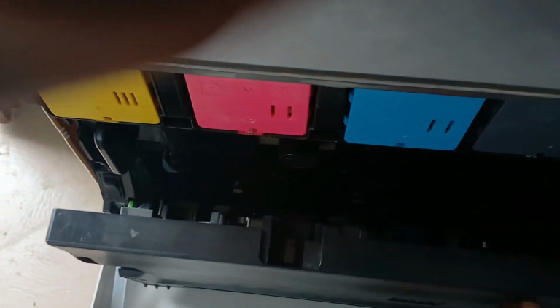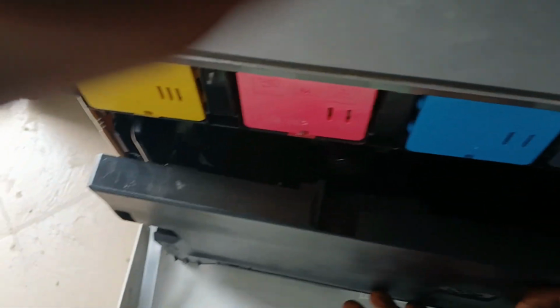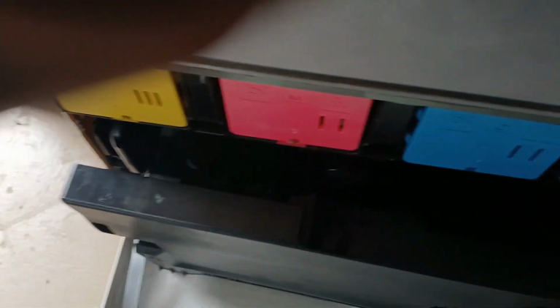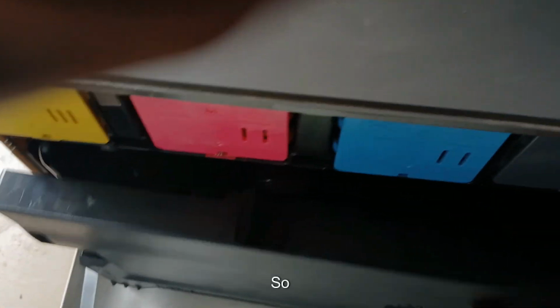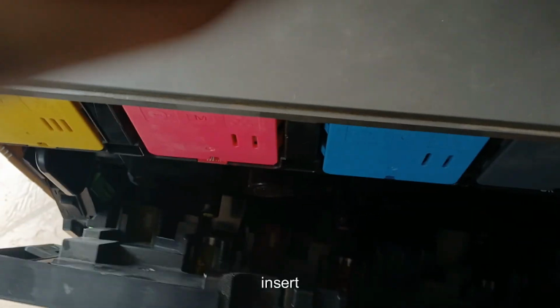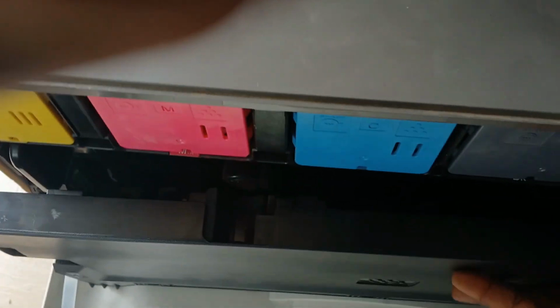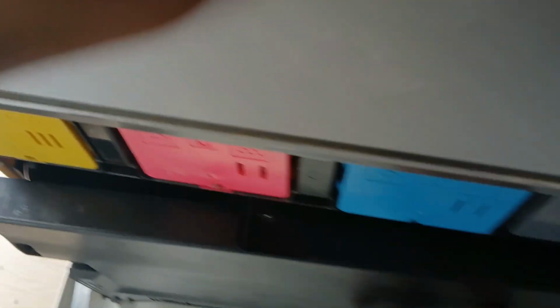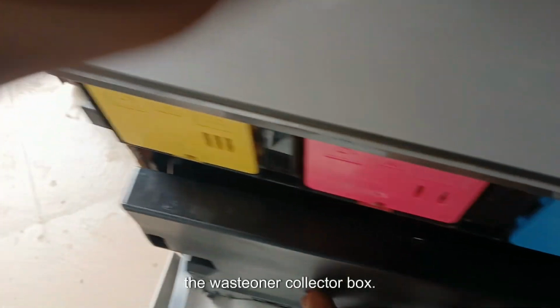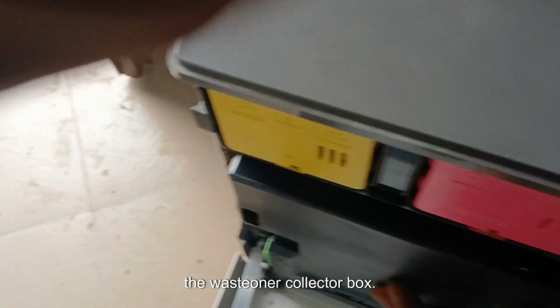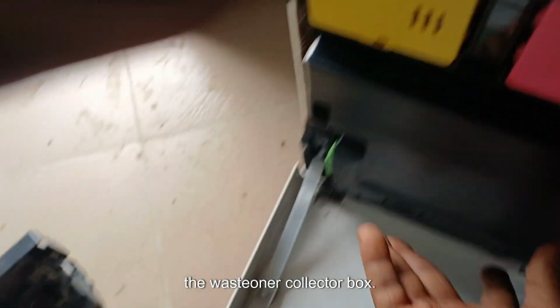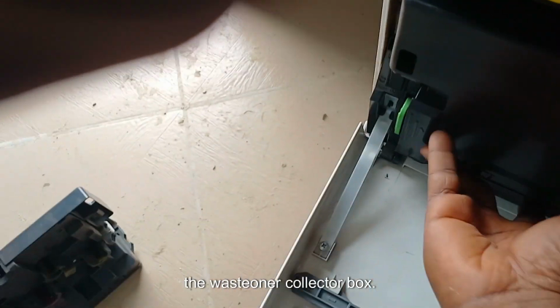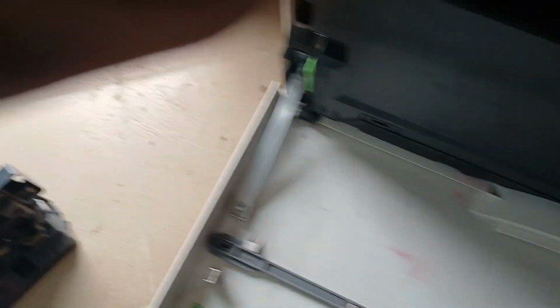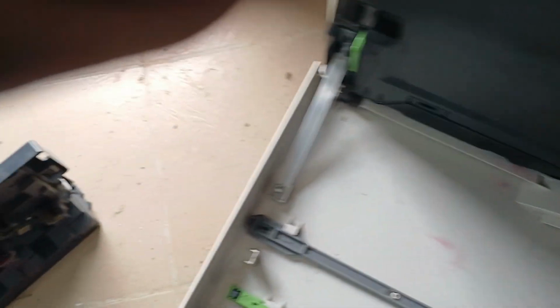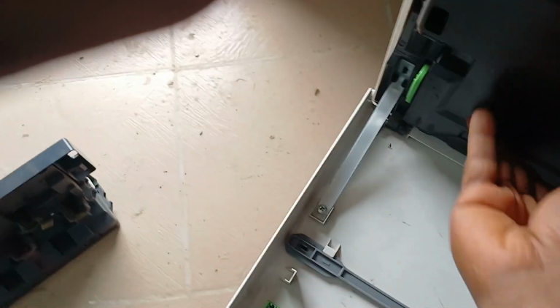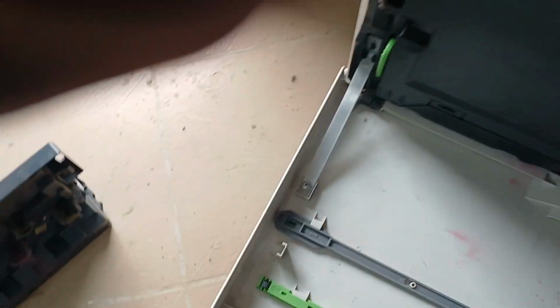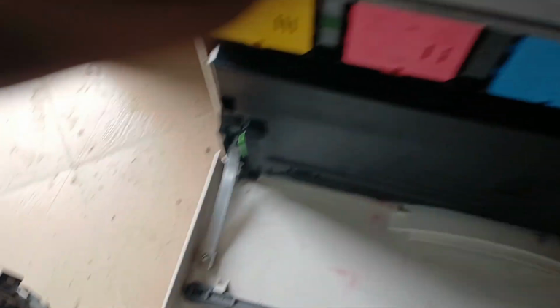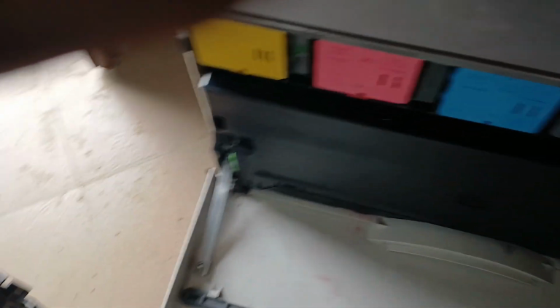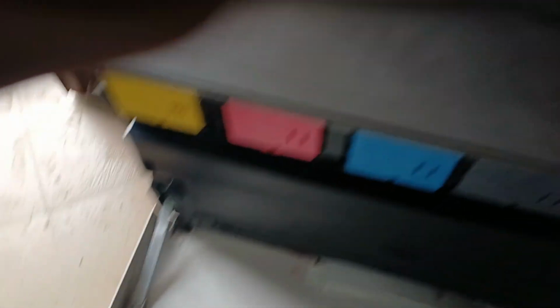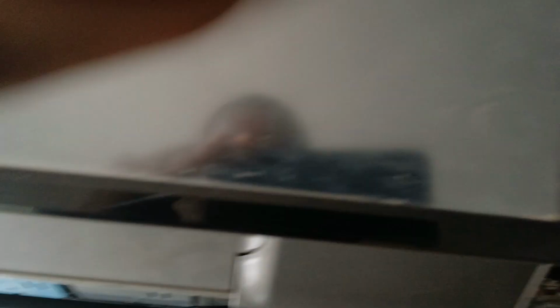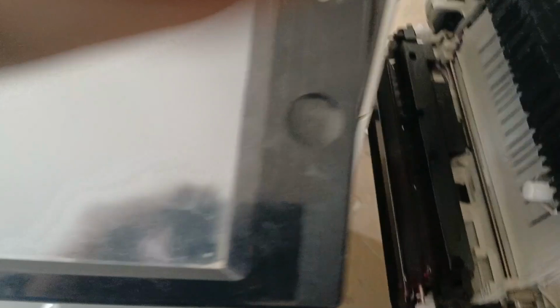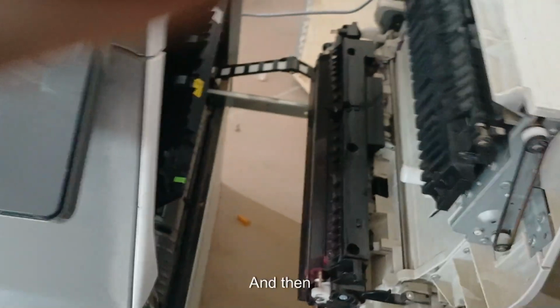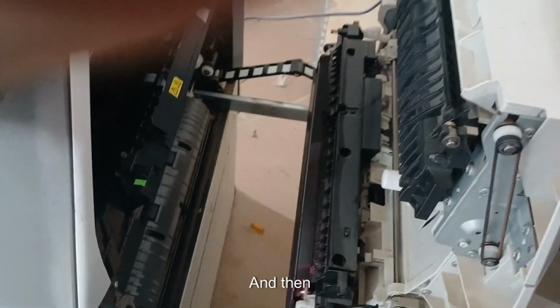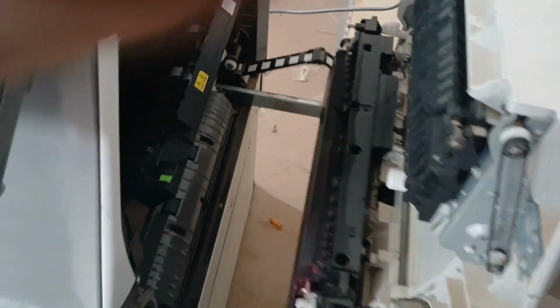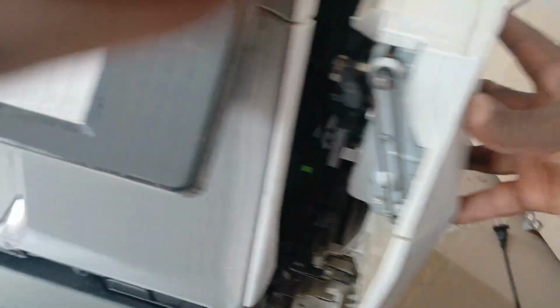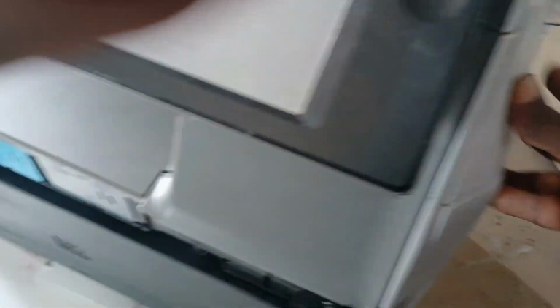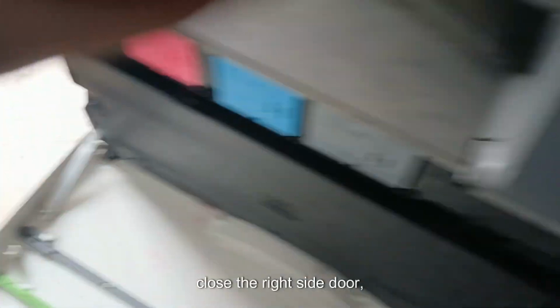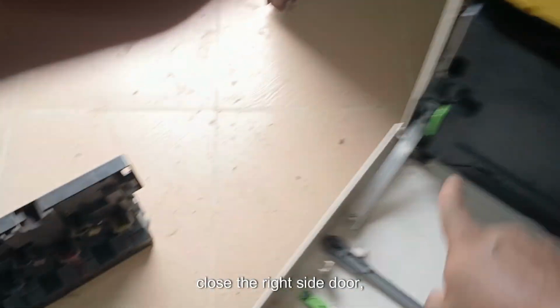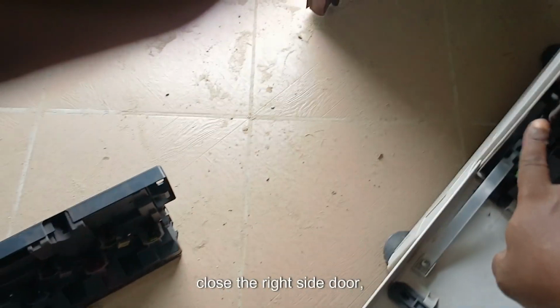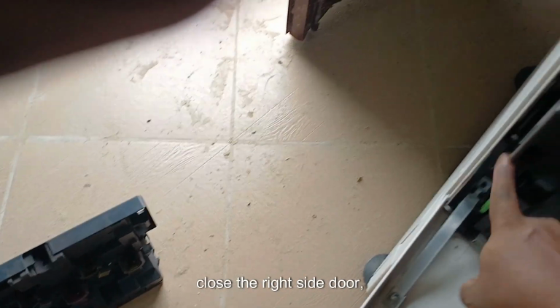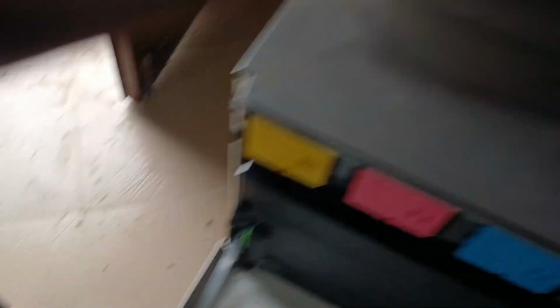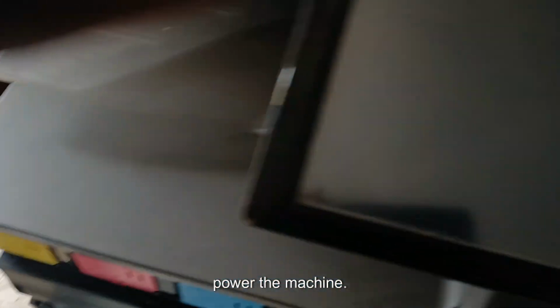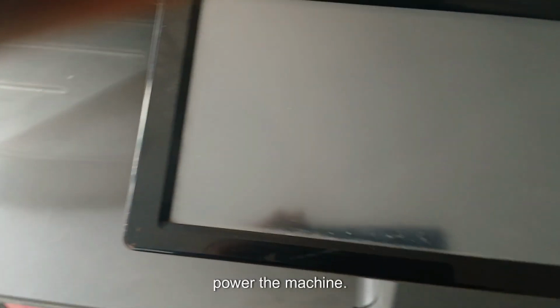We will insert the waste toner collector box, then close the right side door and power the machine.